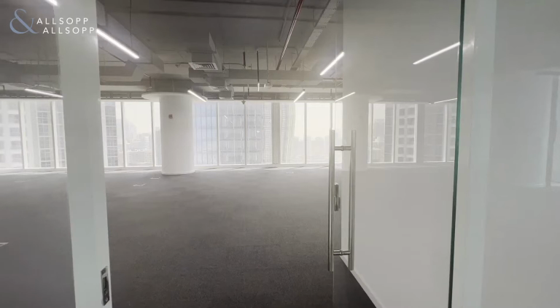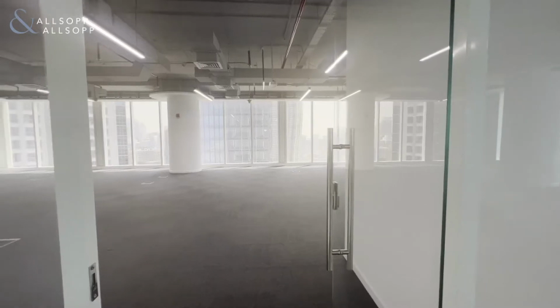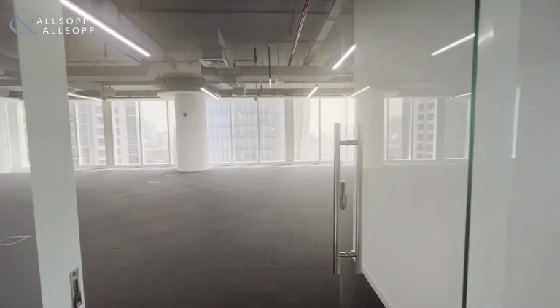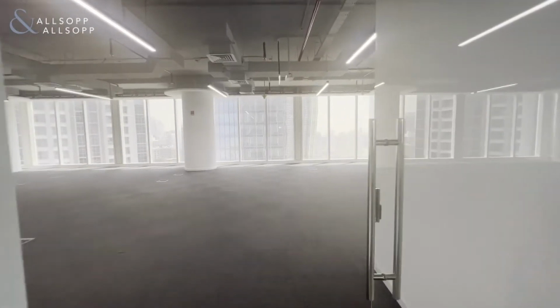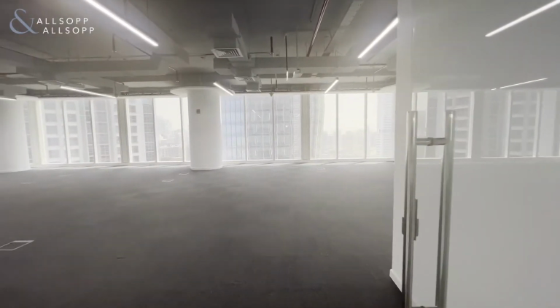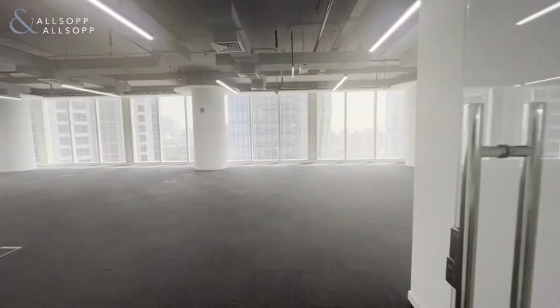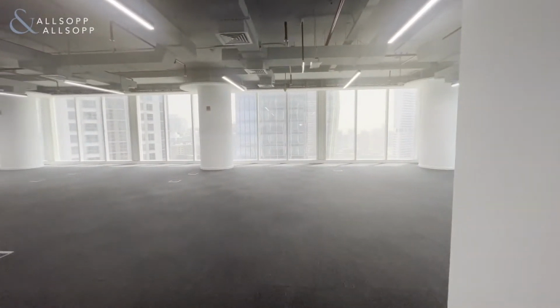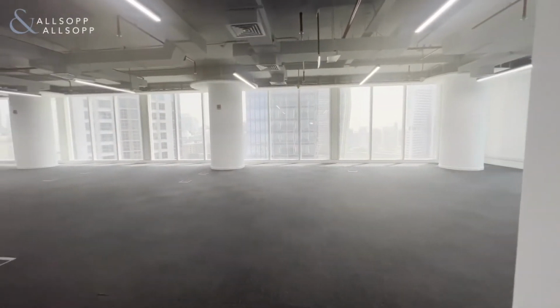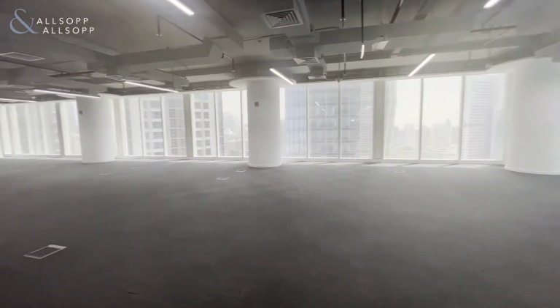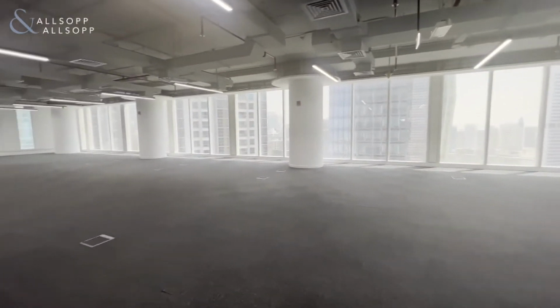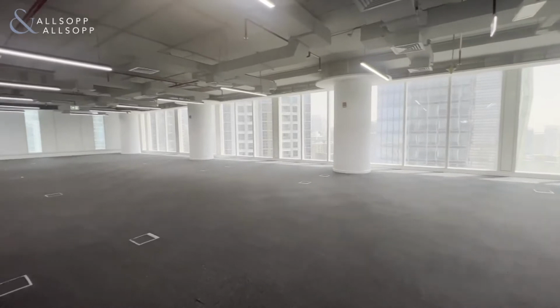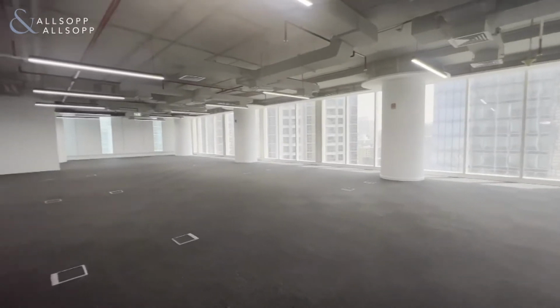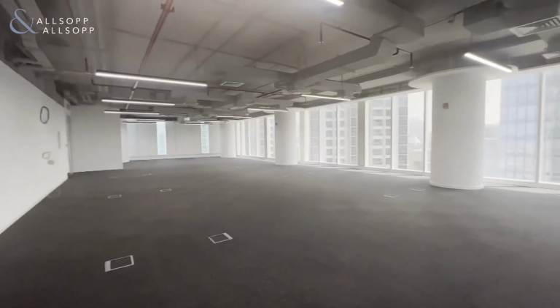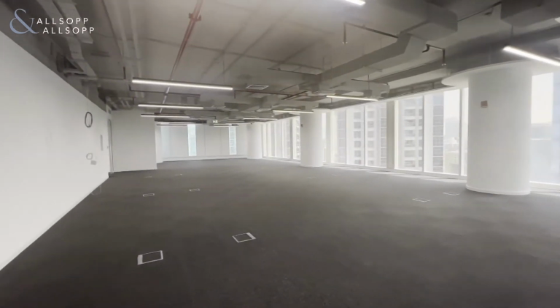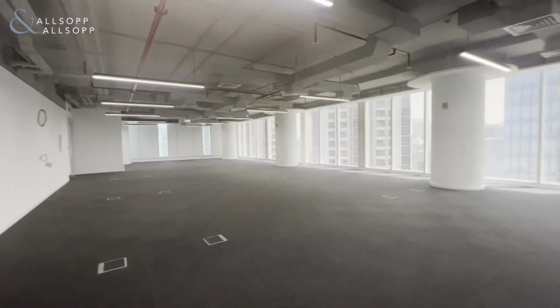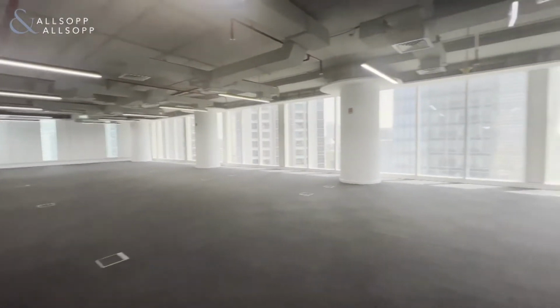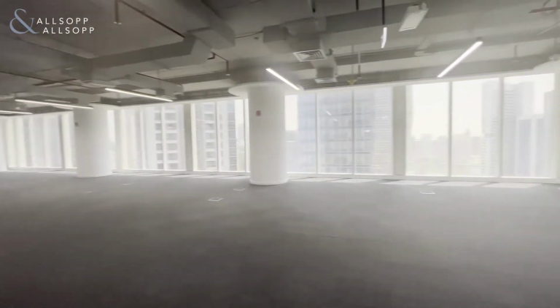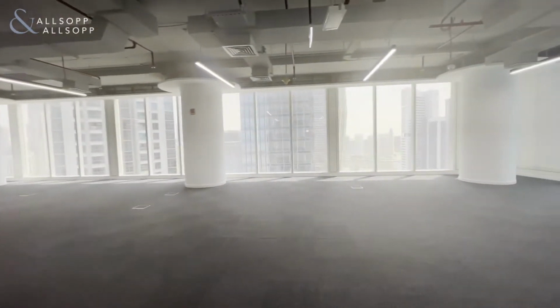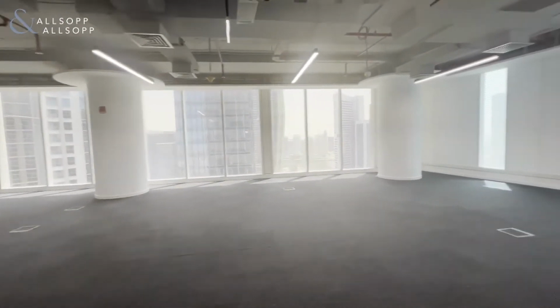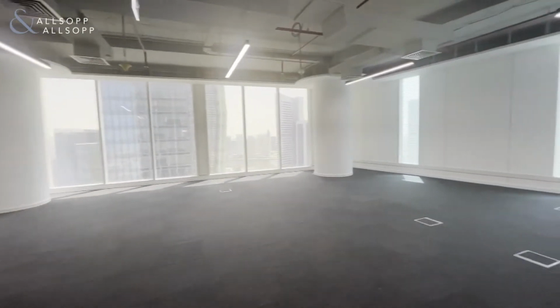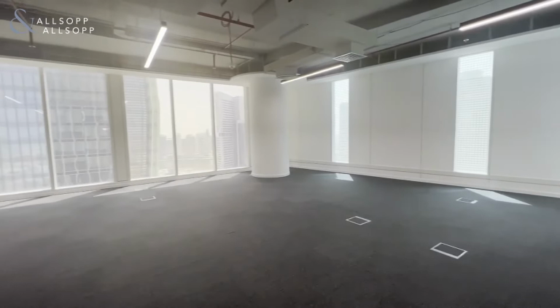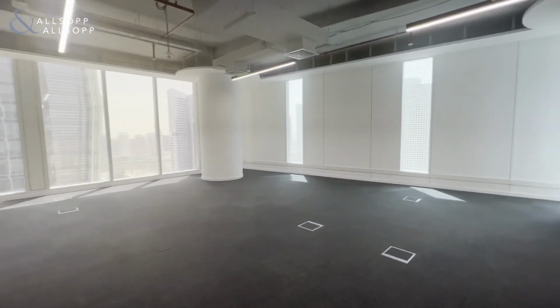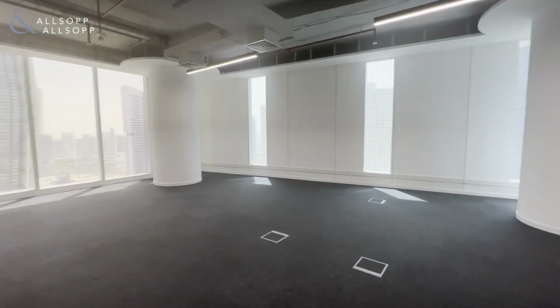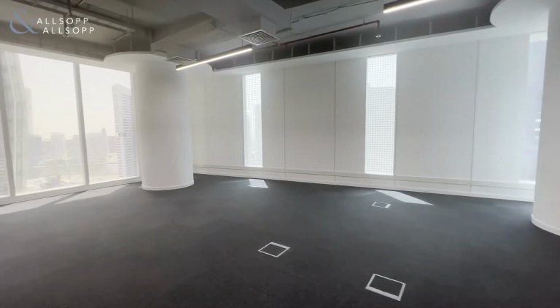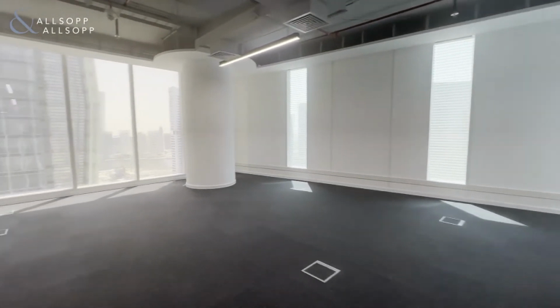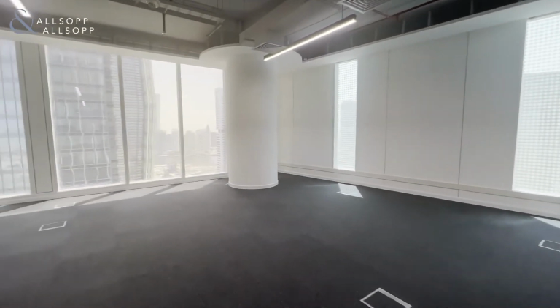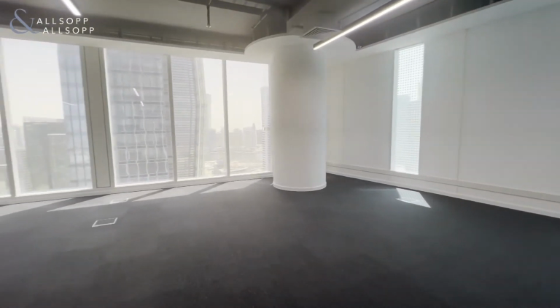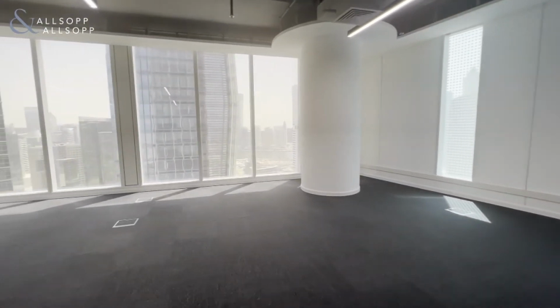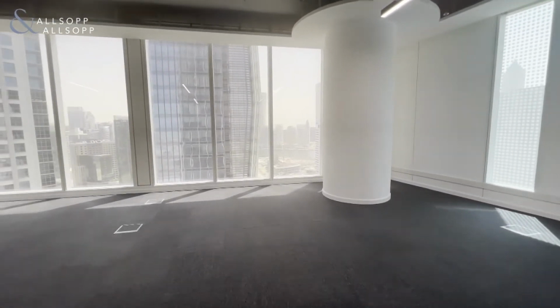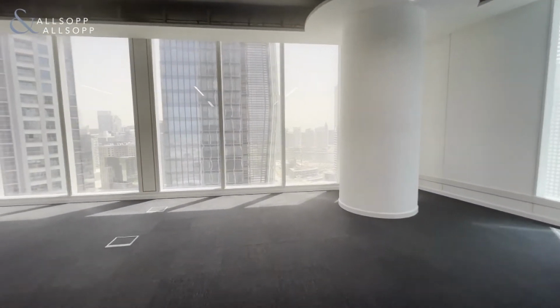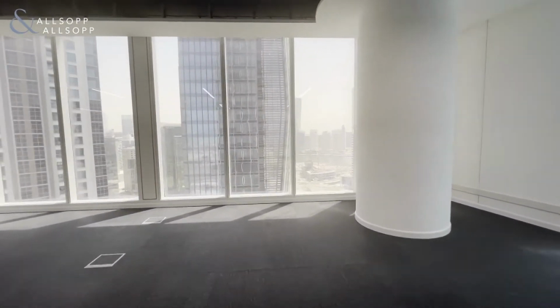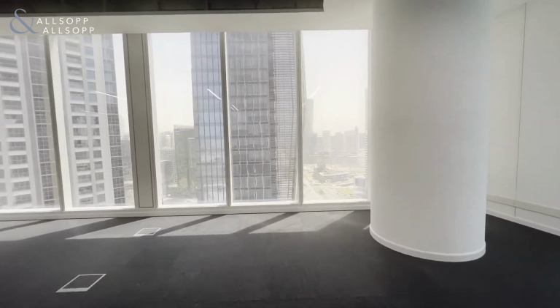Welcome to this office tour in Baygate, located in Business Bay. My name is Christopher Nam, representing Oldsop and Oldsop Real Estate. The size is 4,128 square feet, and this office has recently been fitted out by the landlord.